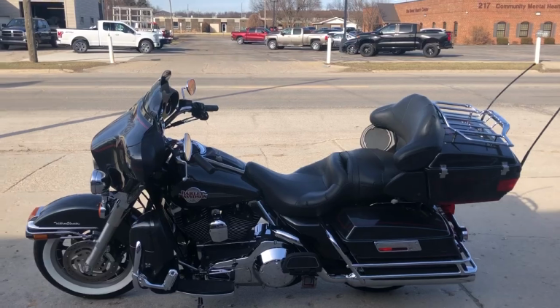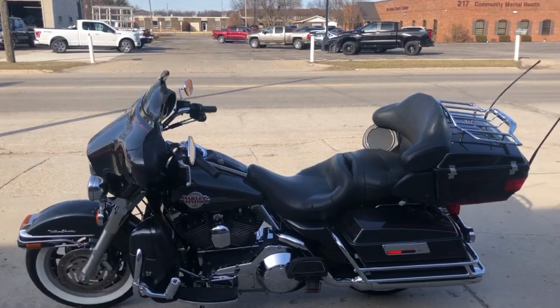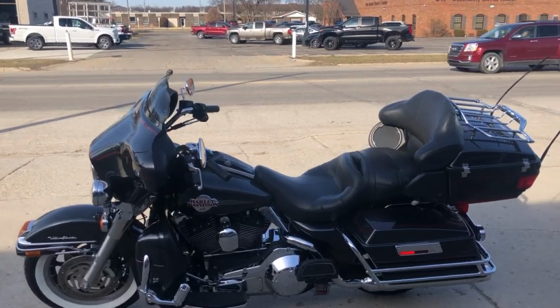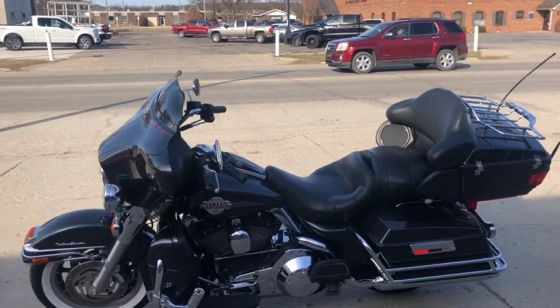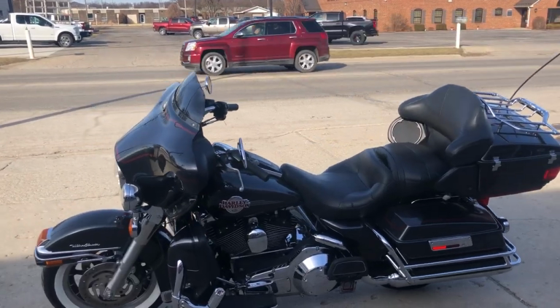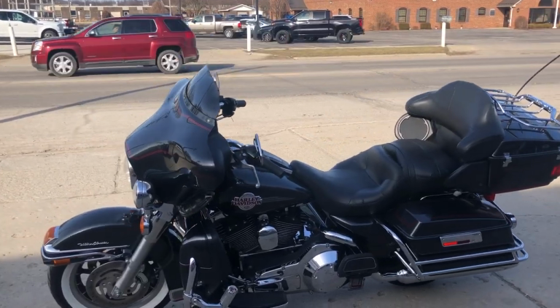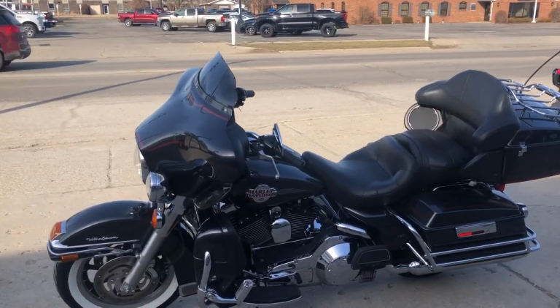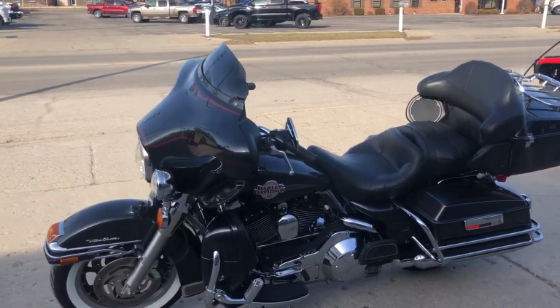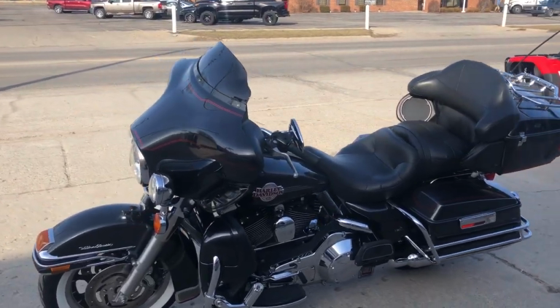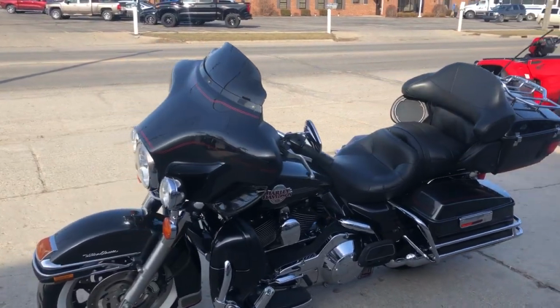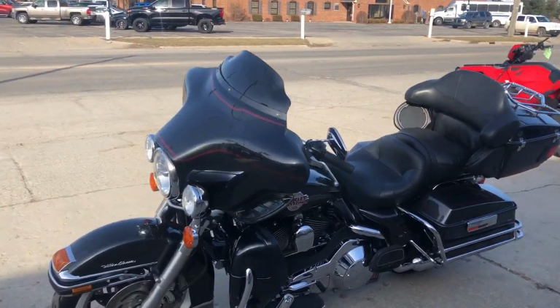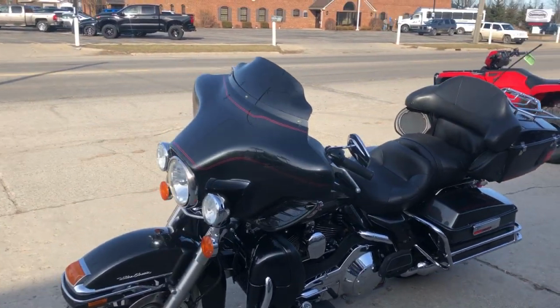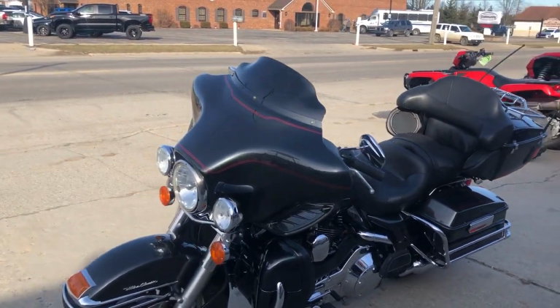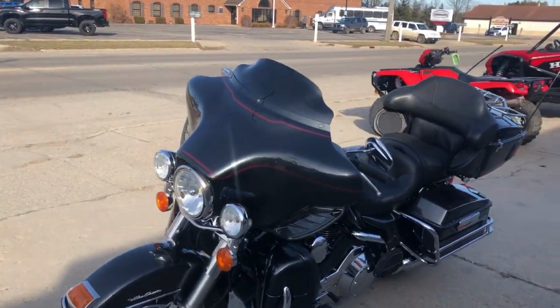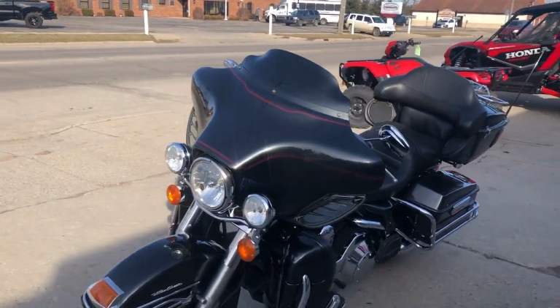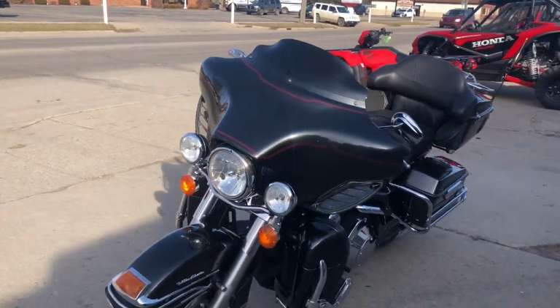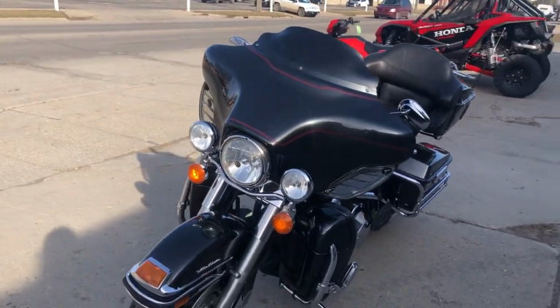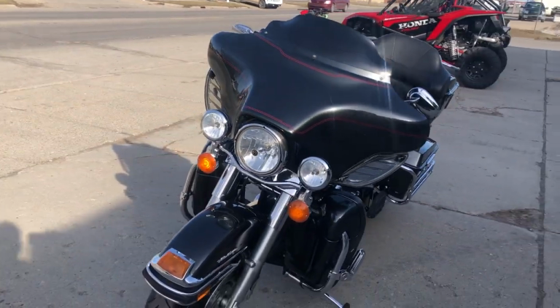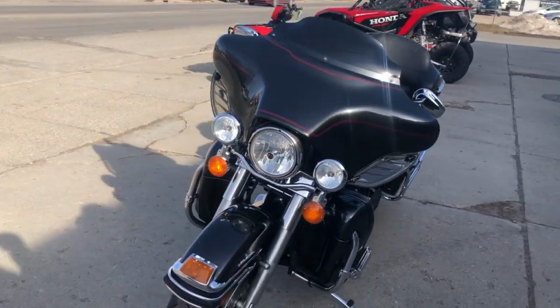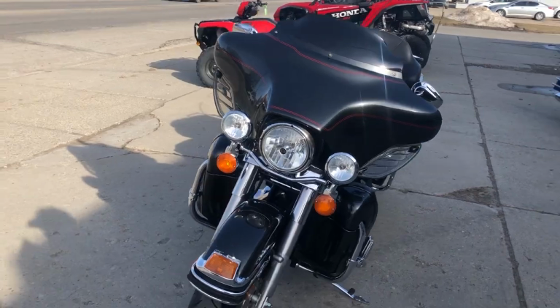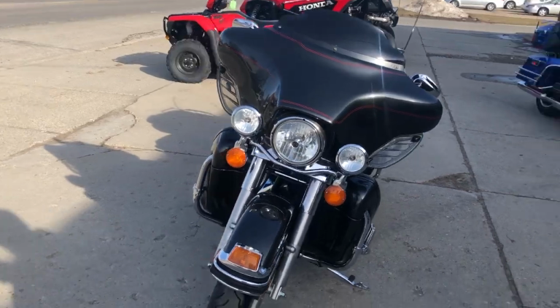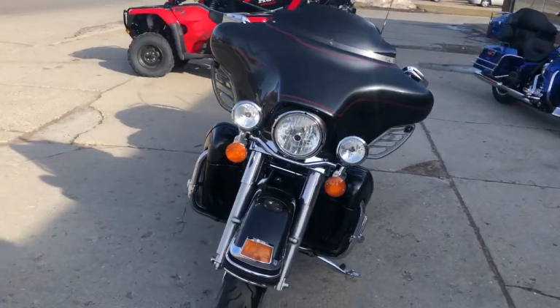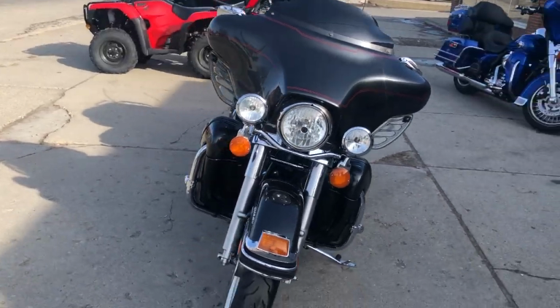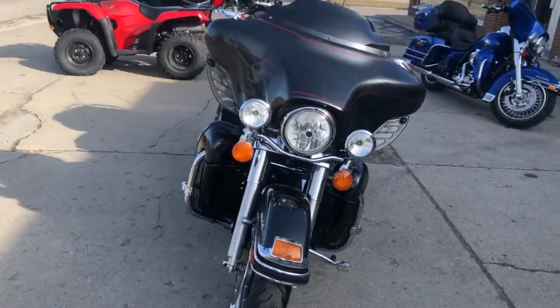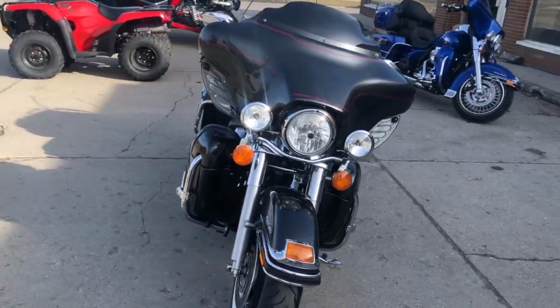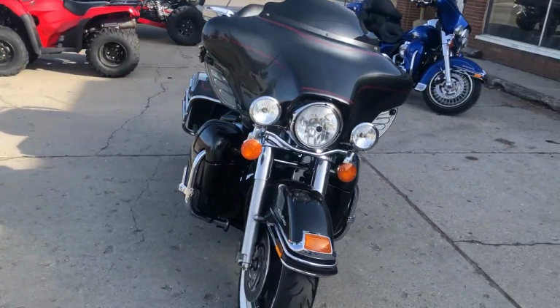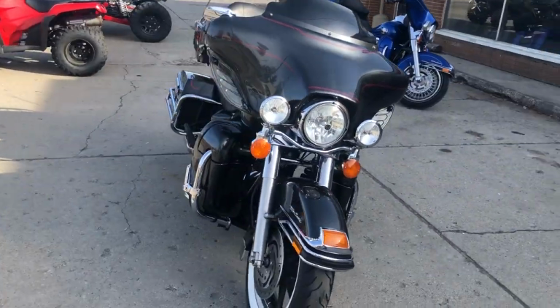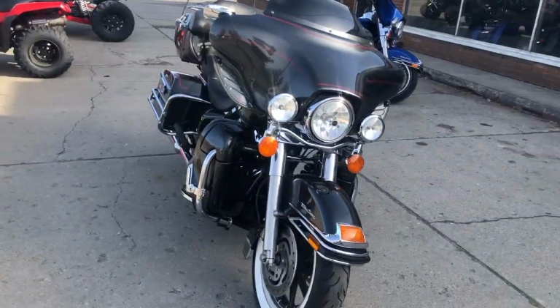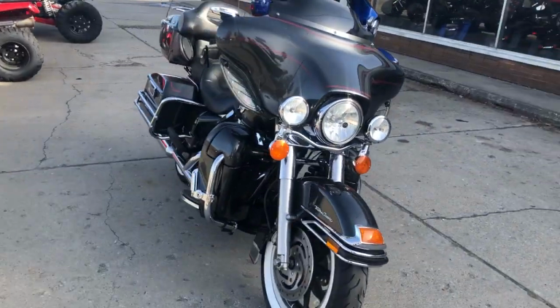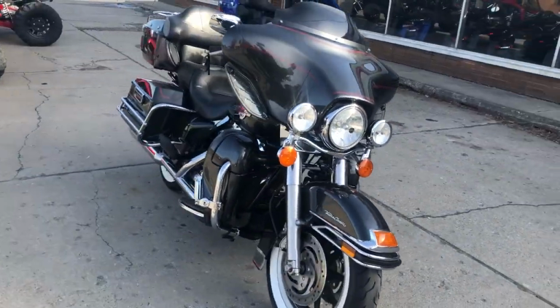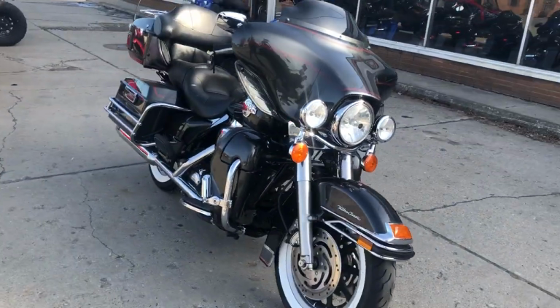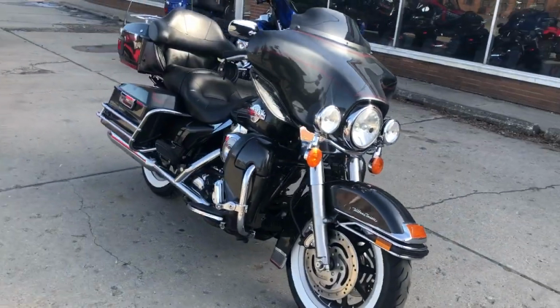Alright guys, it's ApprovalPowerSports.com. We got a used Harley-Davidson Ultra Classic for sale. Gunmetal gray paint, tons of chrome. This bike is clean.